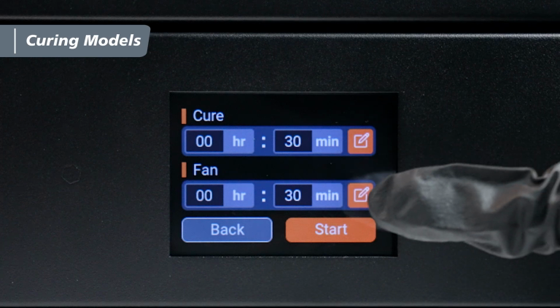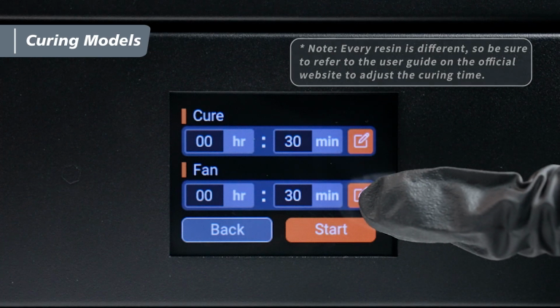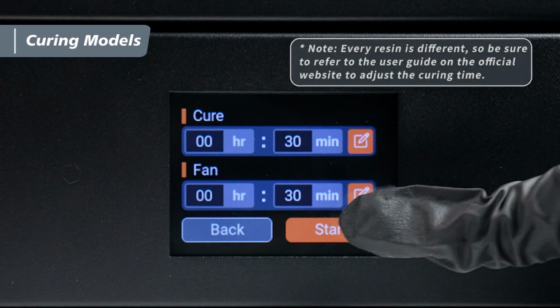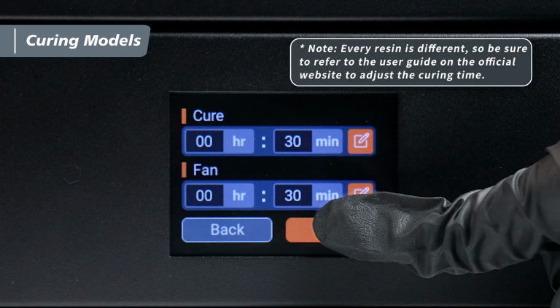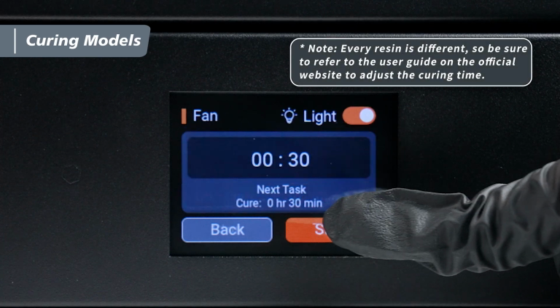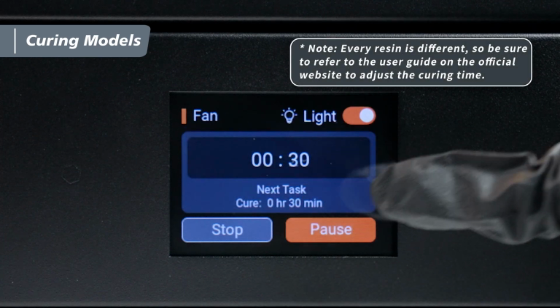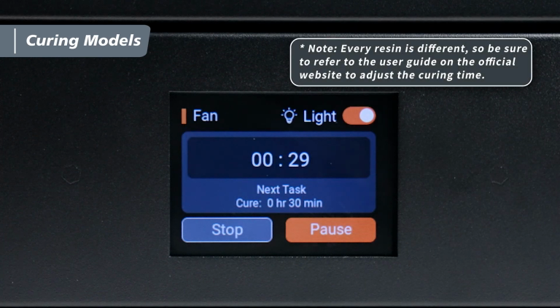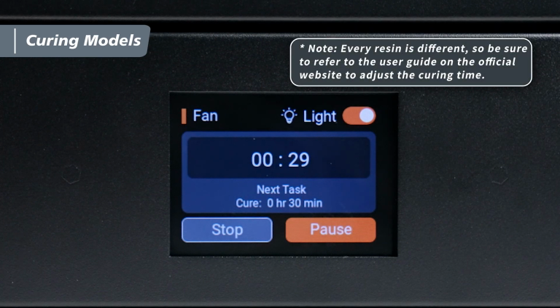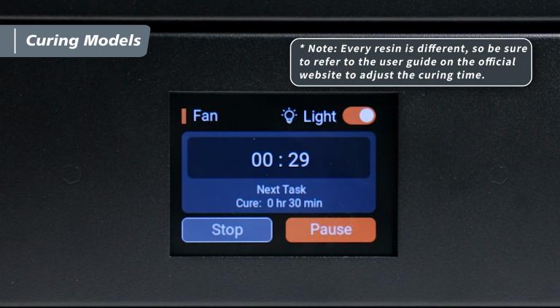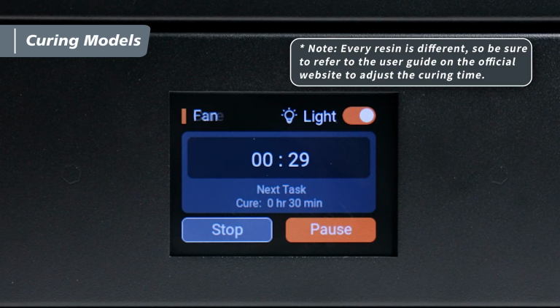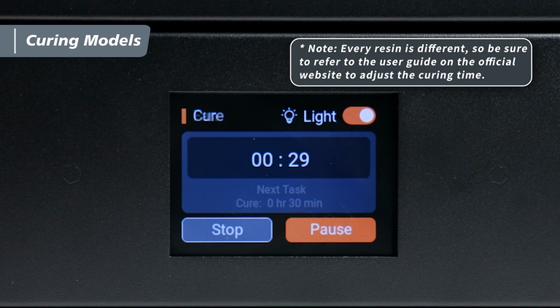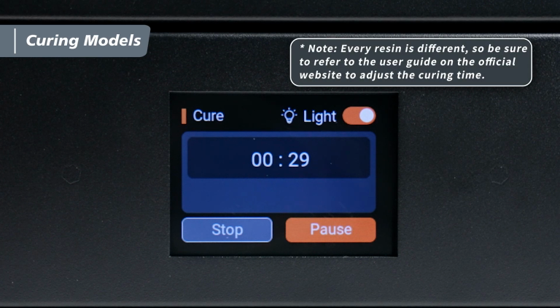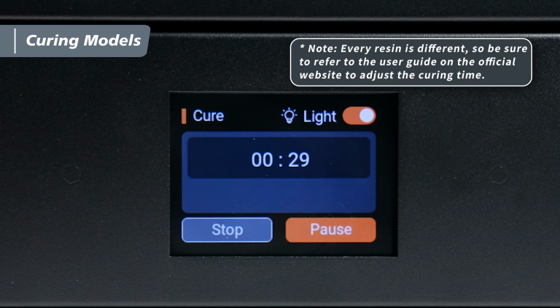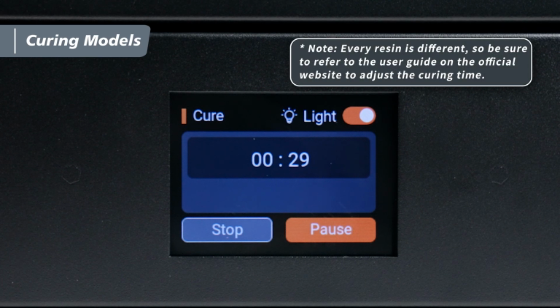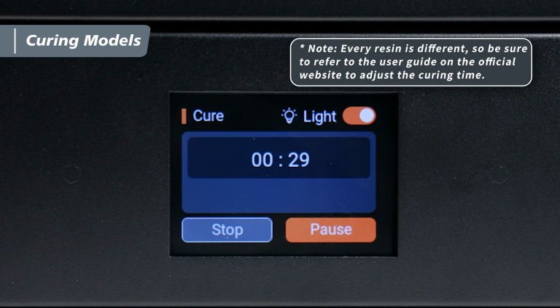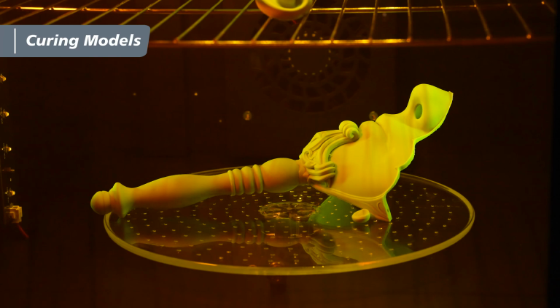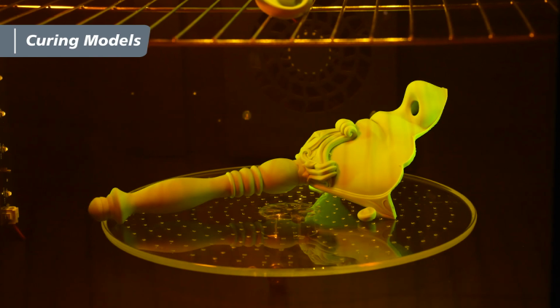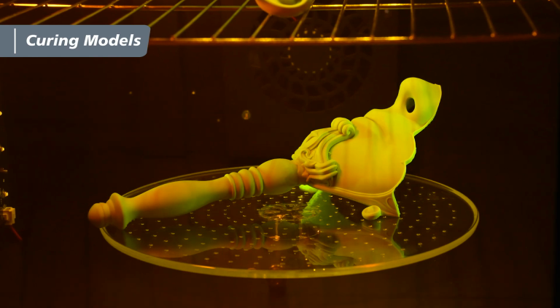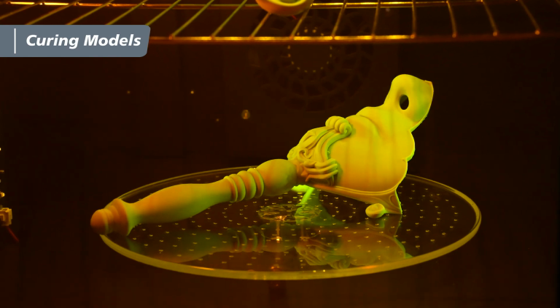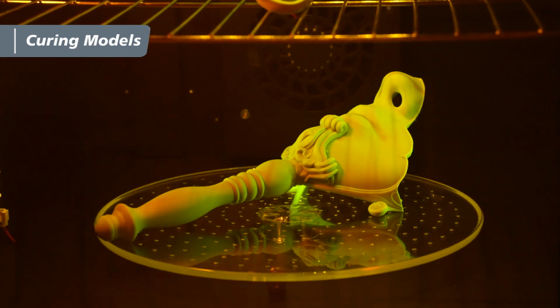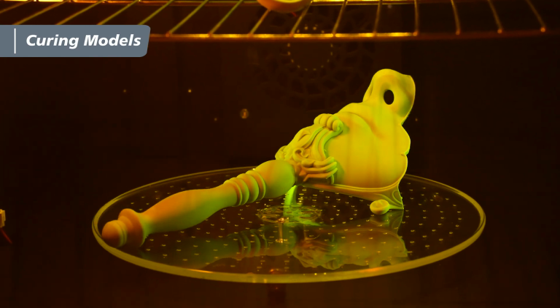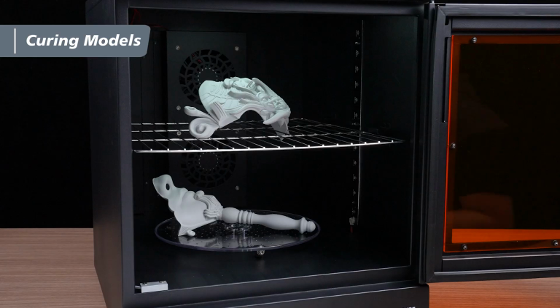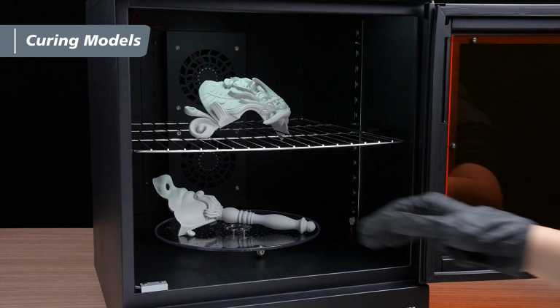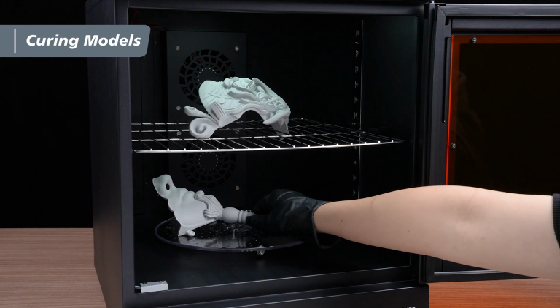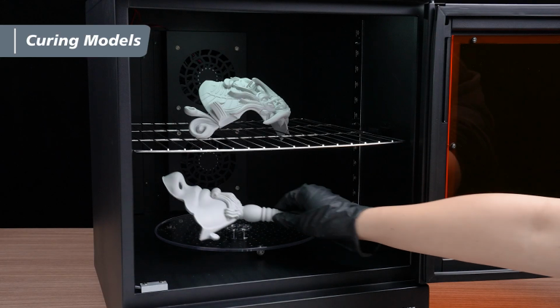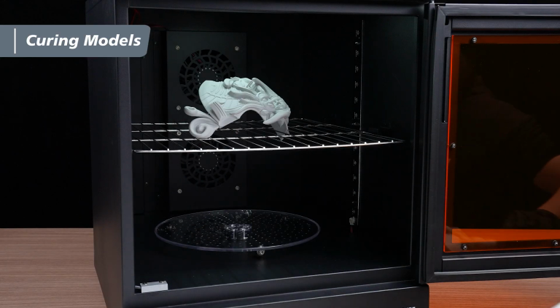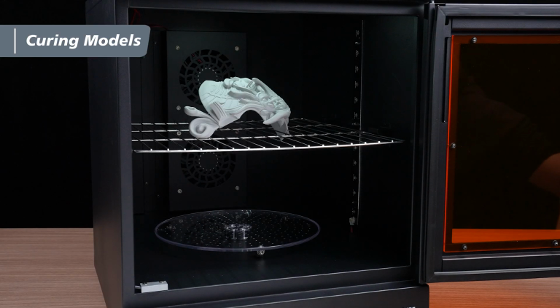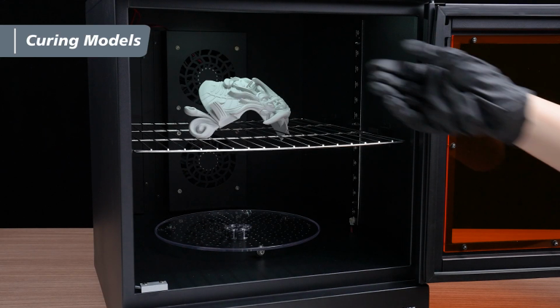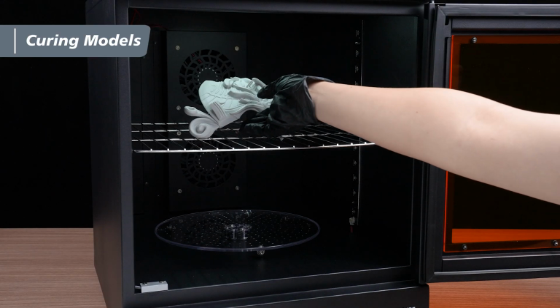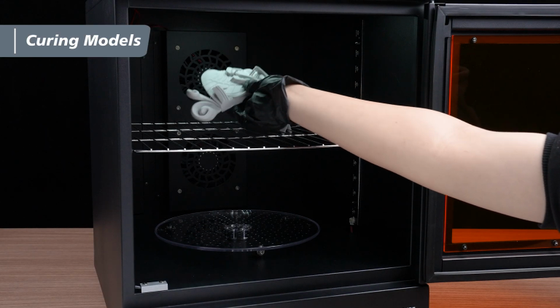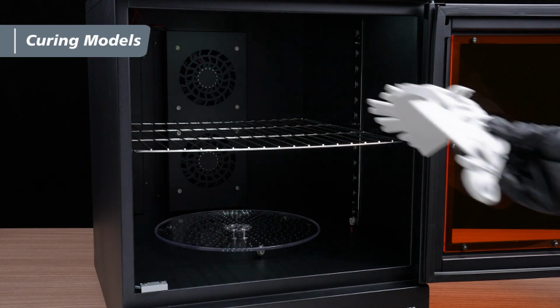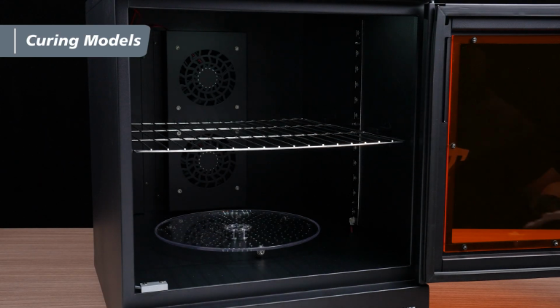We recommend drying and curing the models for 30 minutes each. And that's it — once you remove the models from the curing station, you're all done.